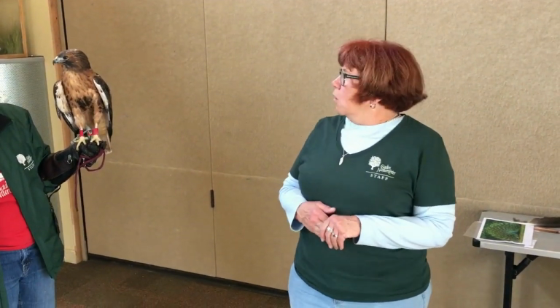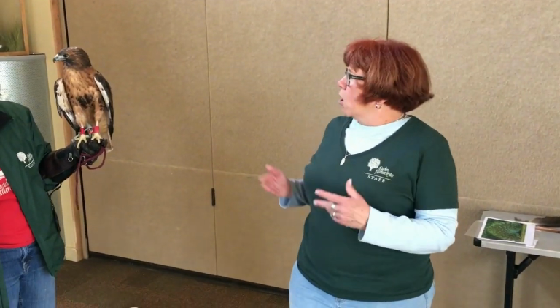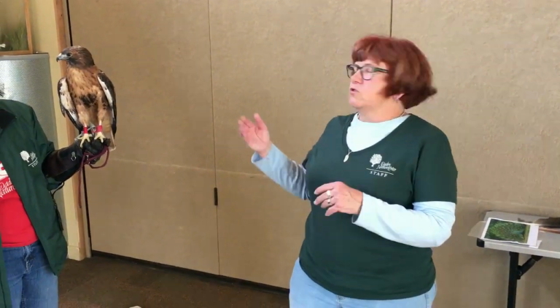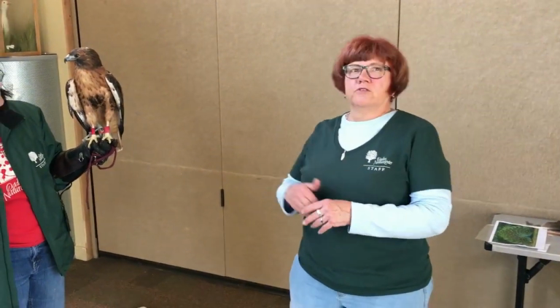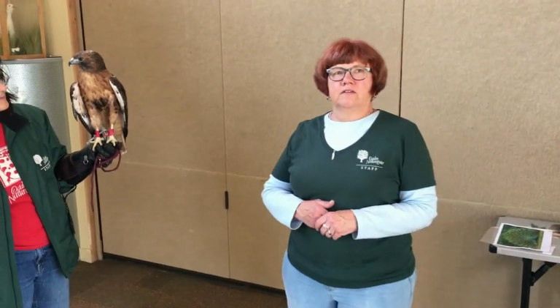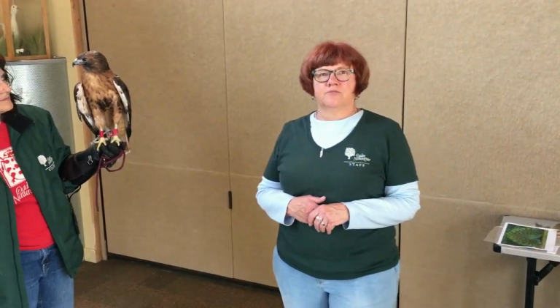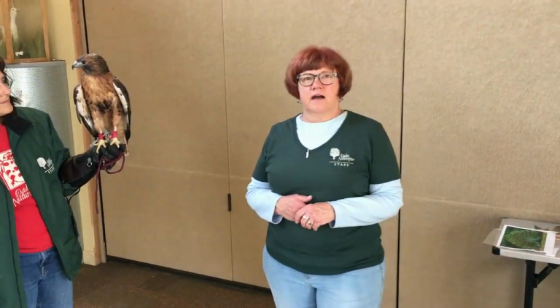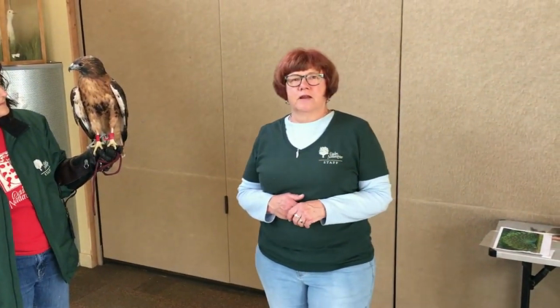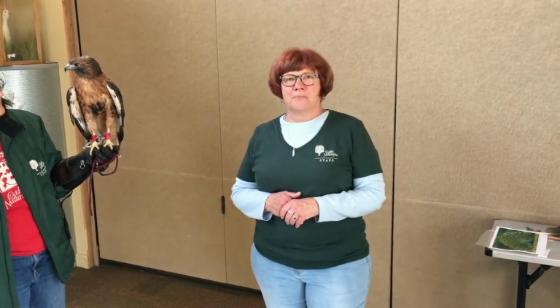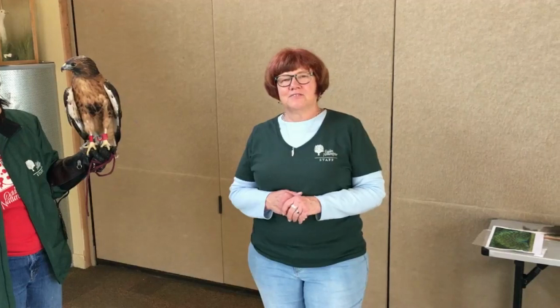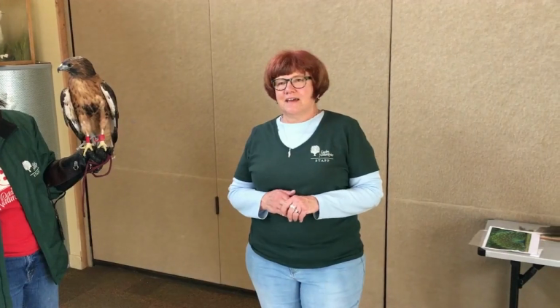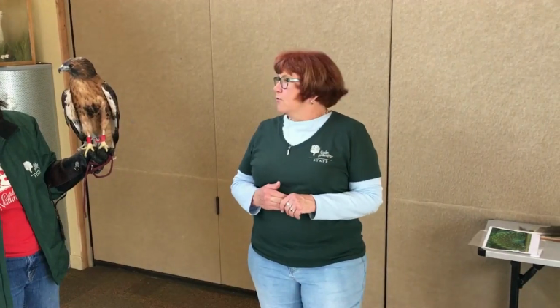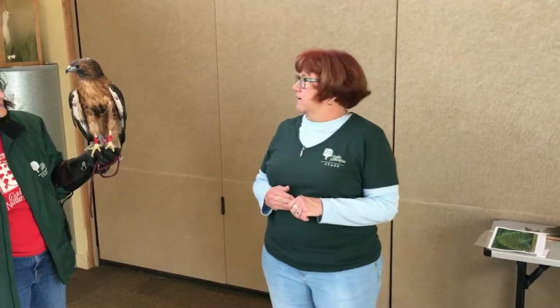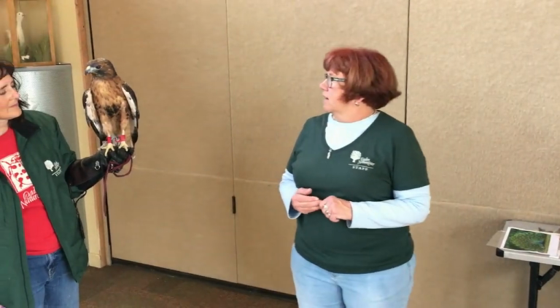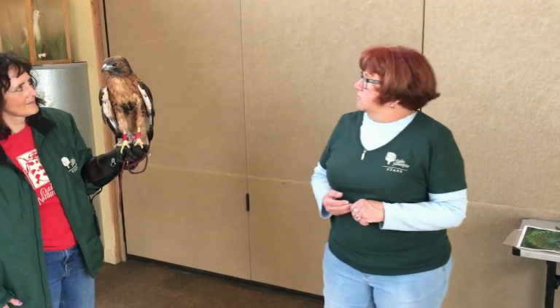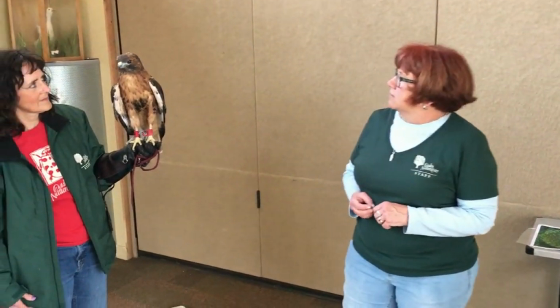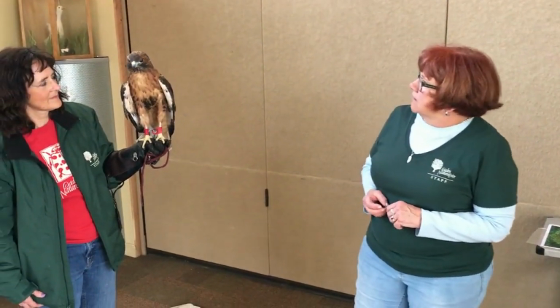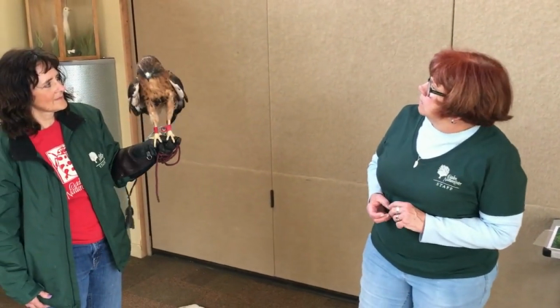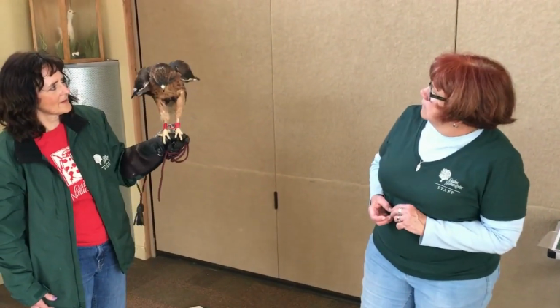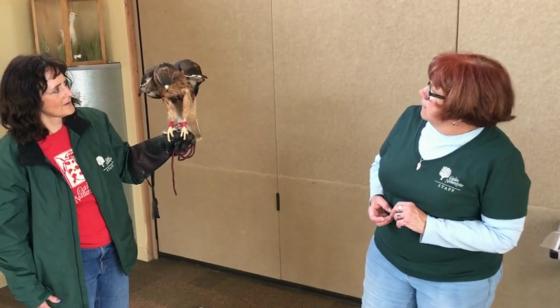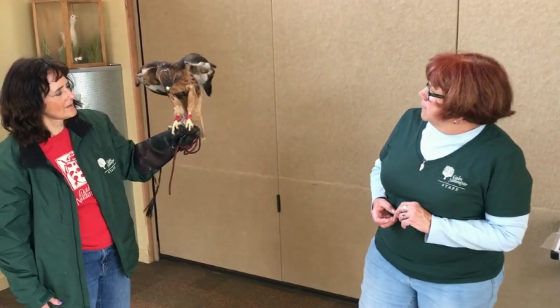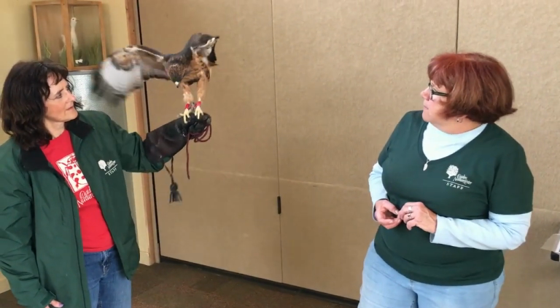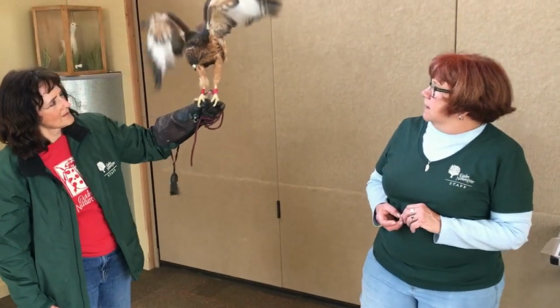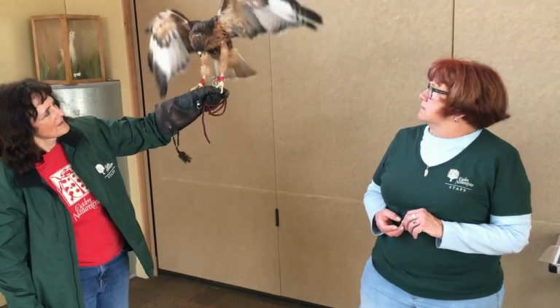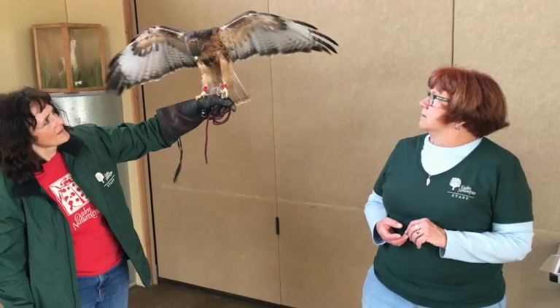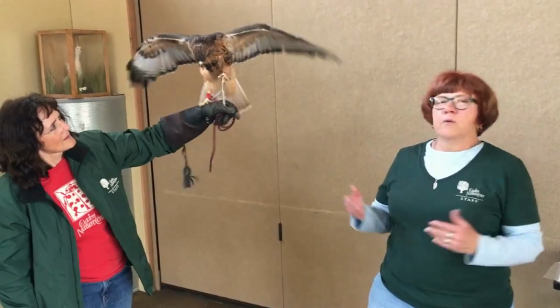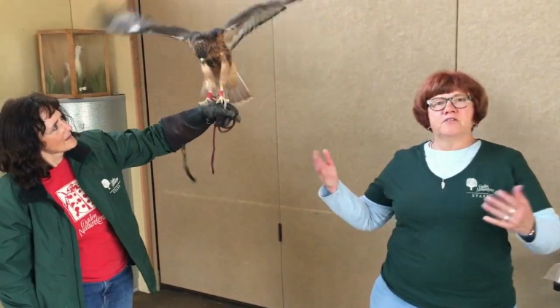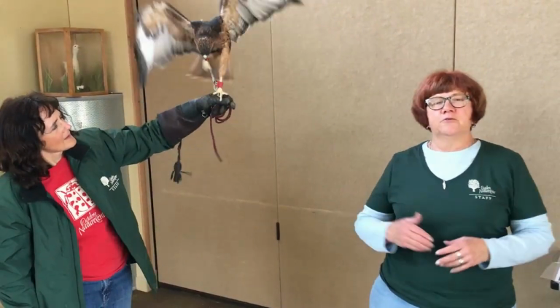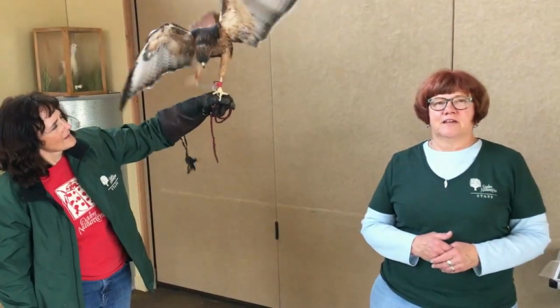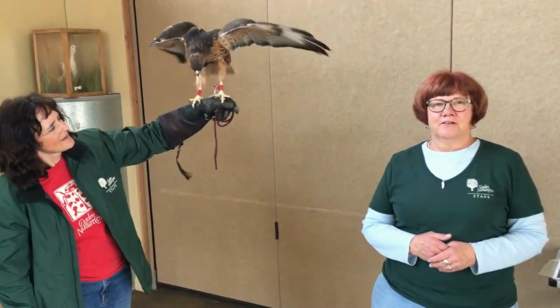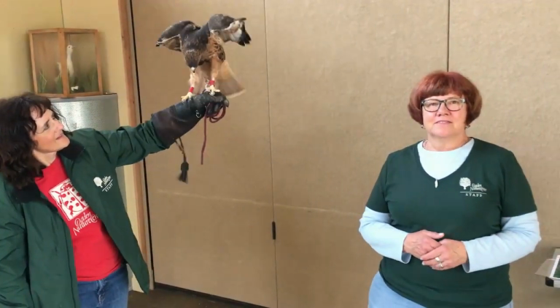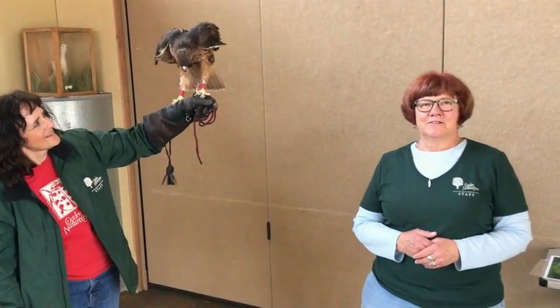Well, I hope you enjoyed joining Samson and I learning about birds today. We had a good time teaching you. Everybody say bye, Samson — we hope to see you at the center. Thank you.